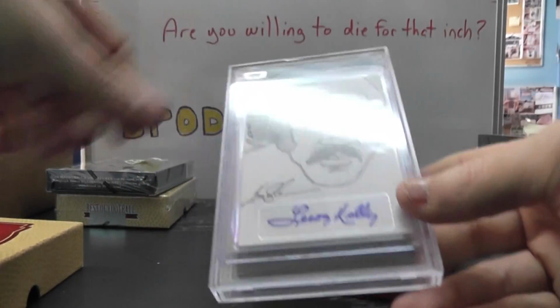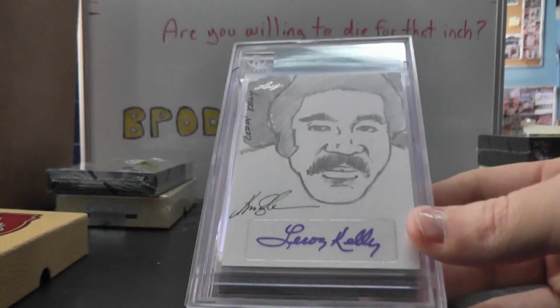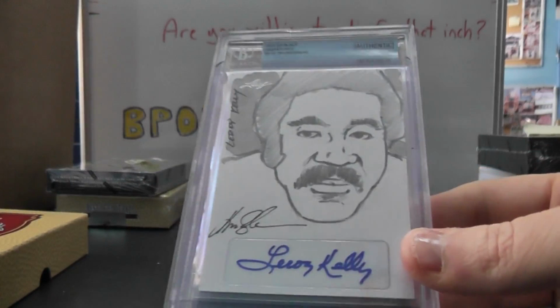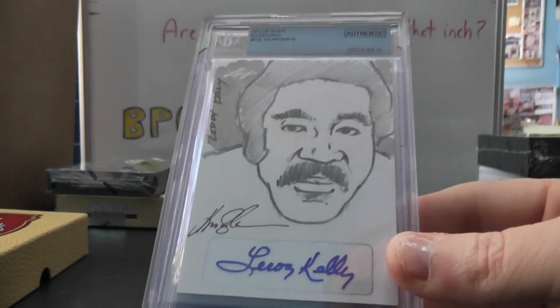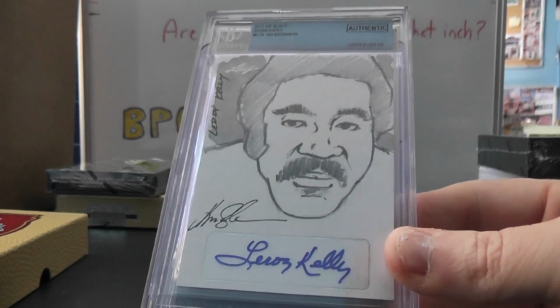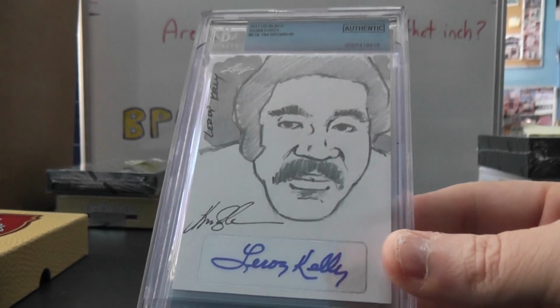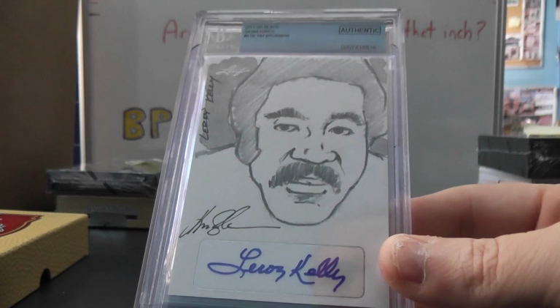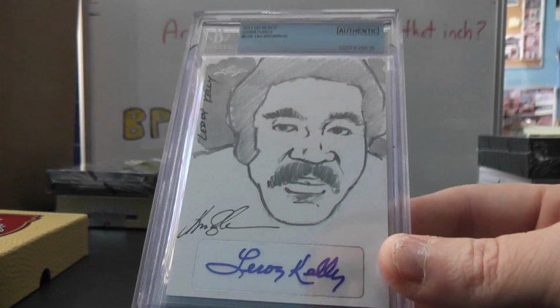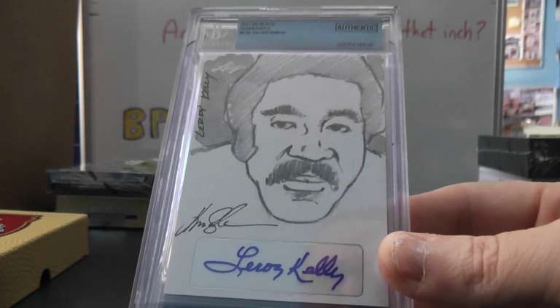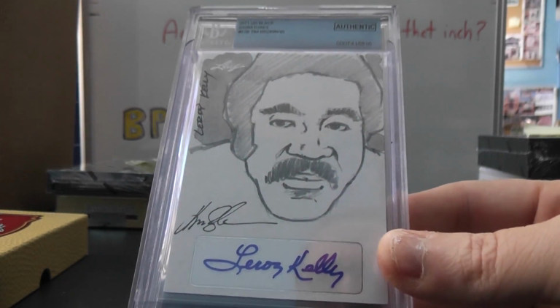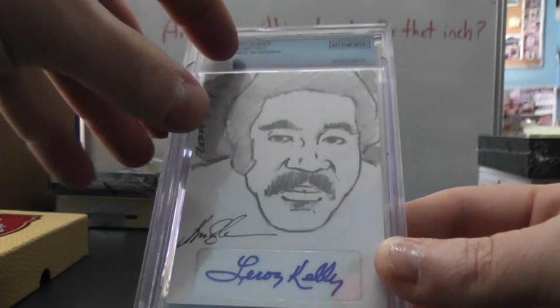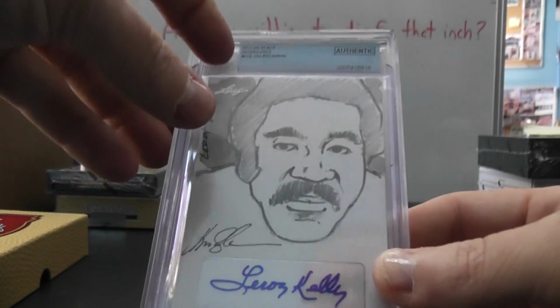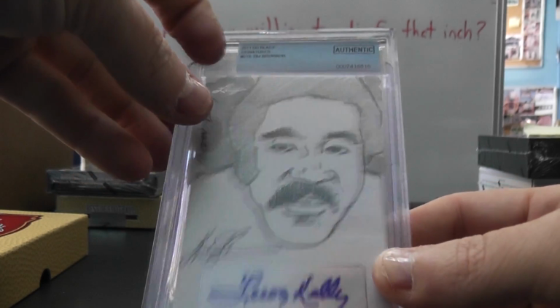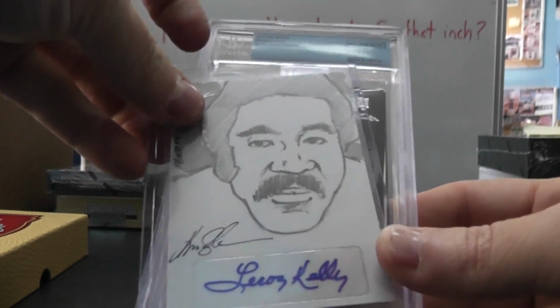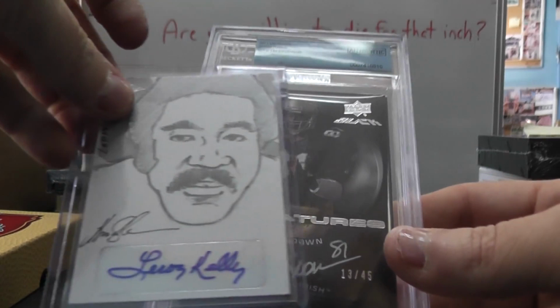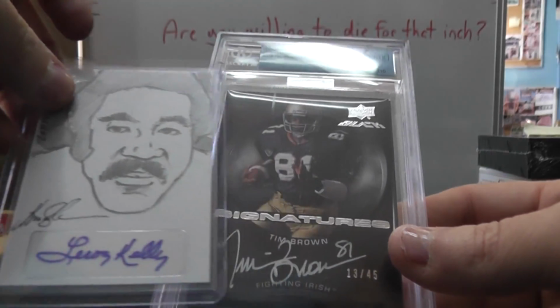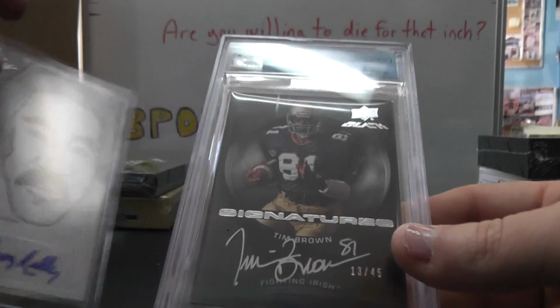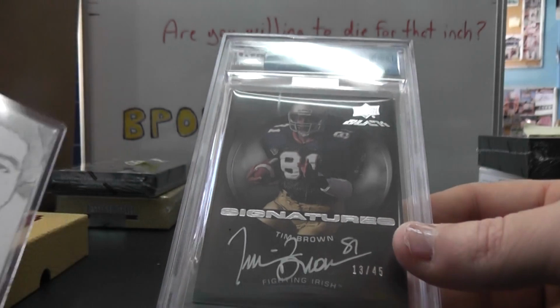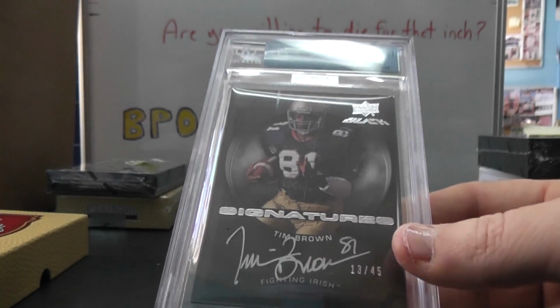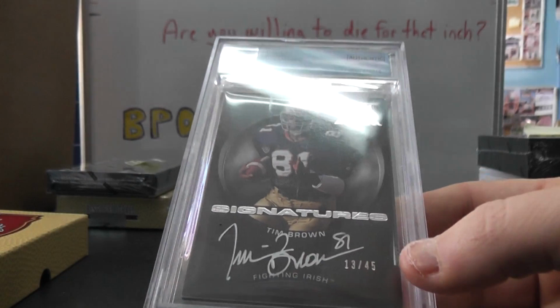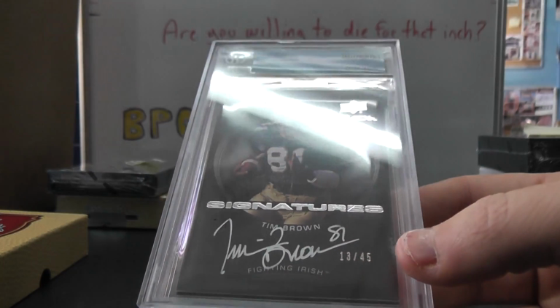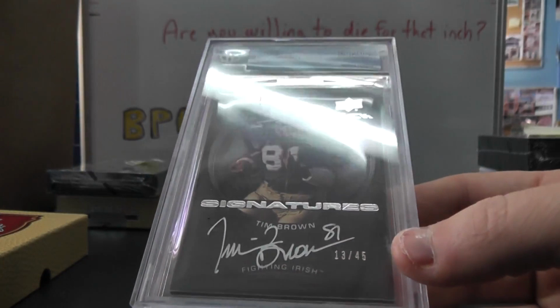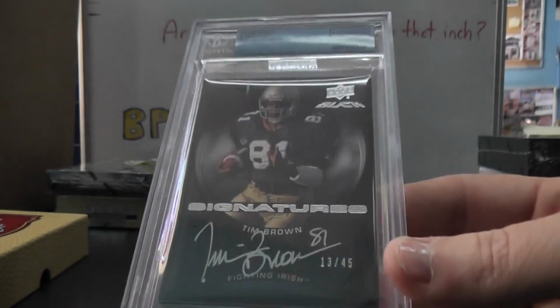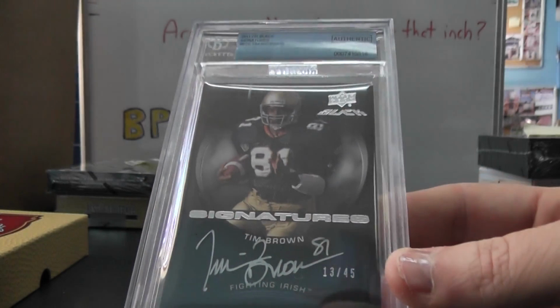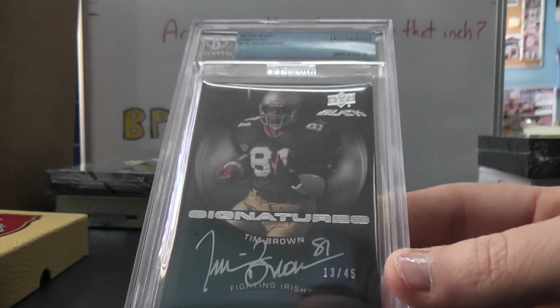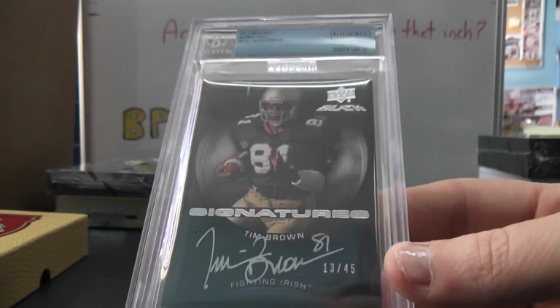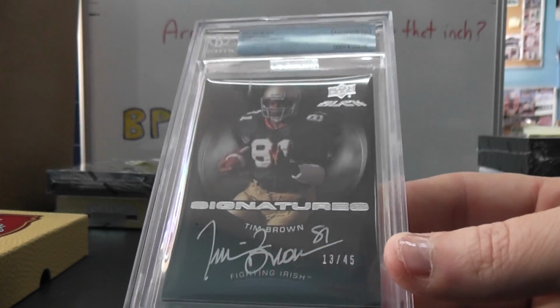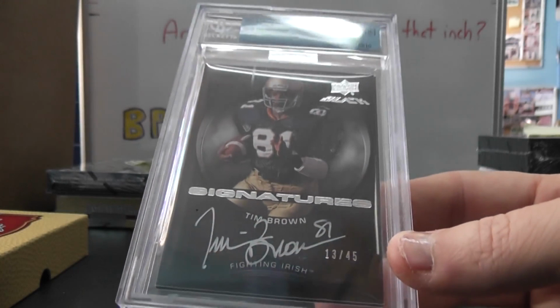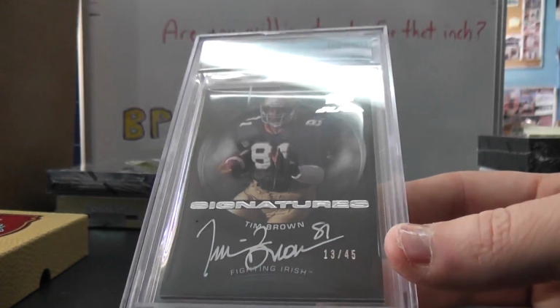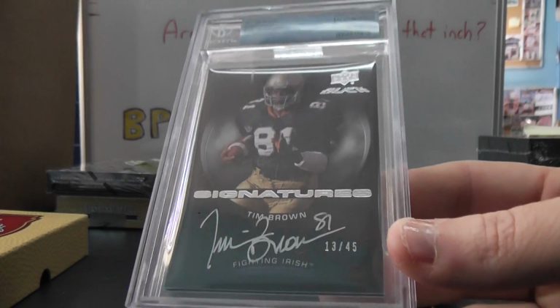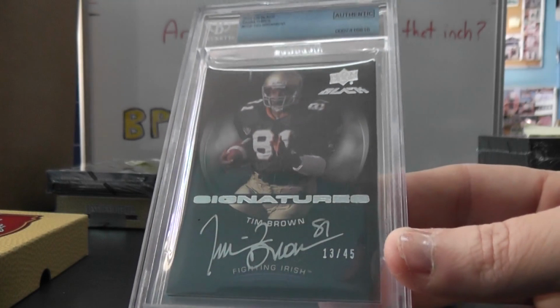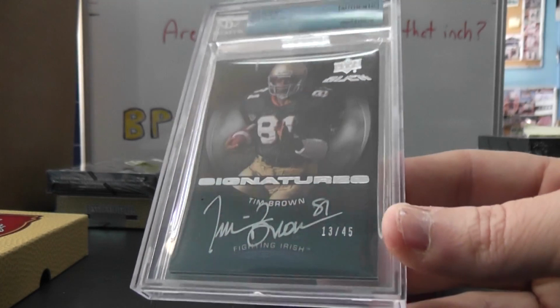We have Leroy Kelly on the front — sketch autograph. And Upper Deck Black. Oh, that must be the Exquisite where they put the blacks in.